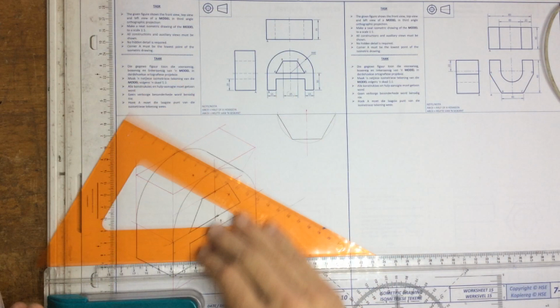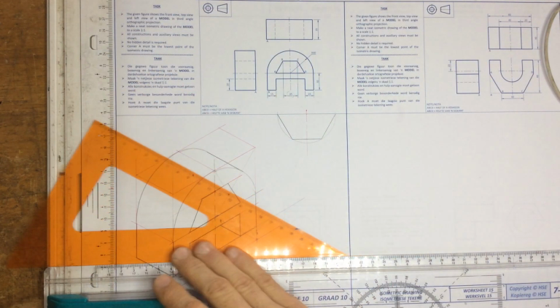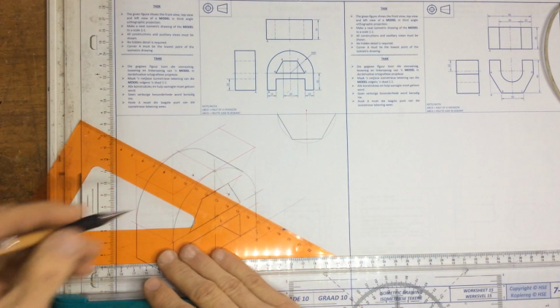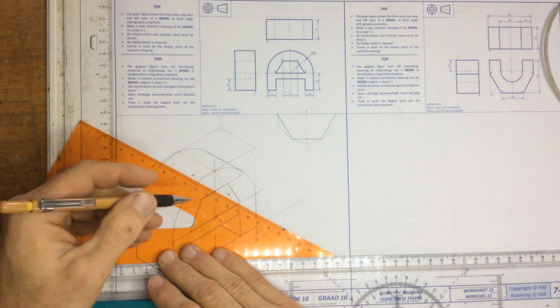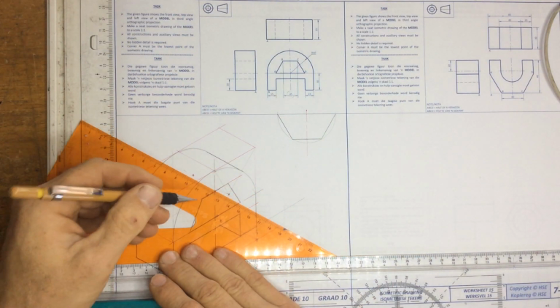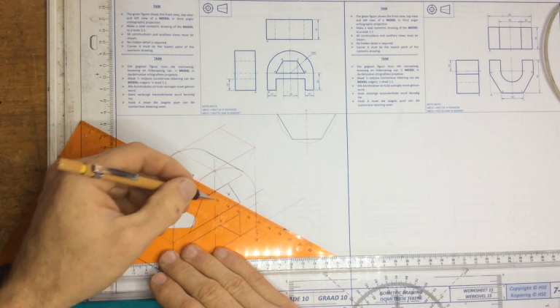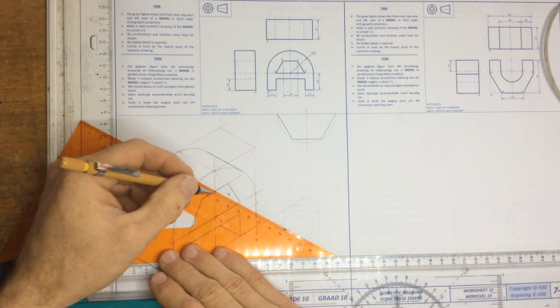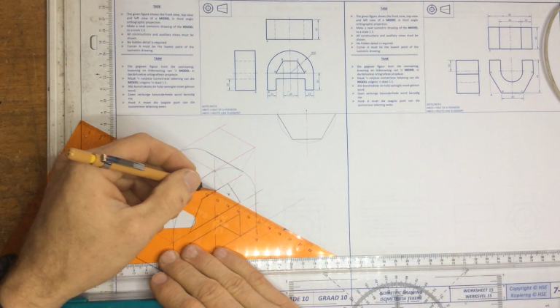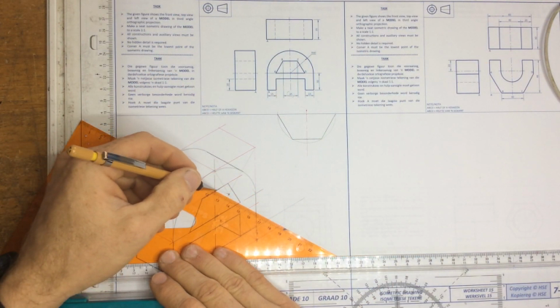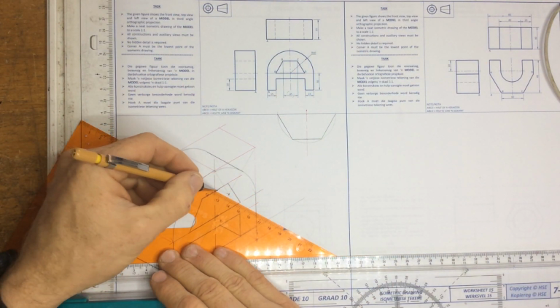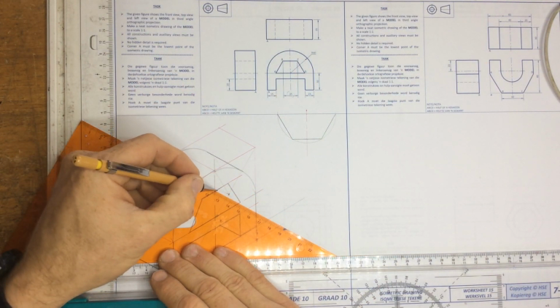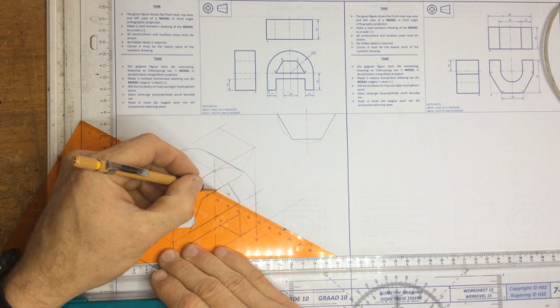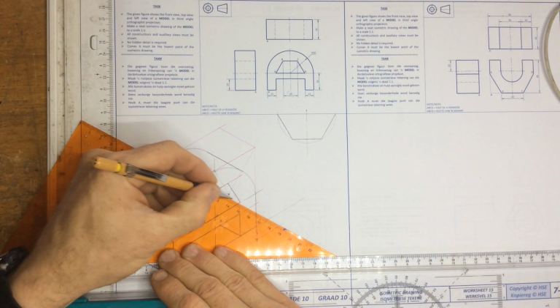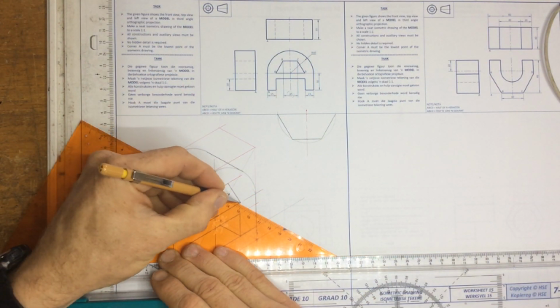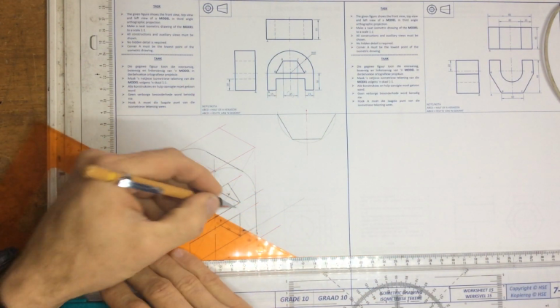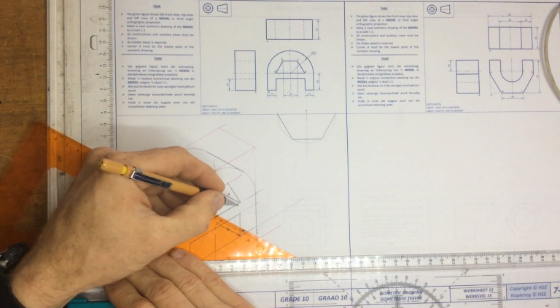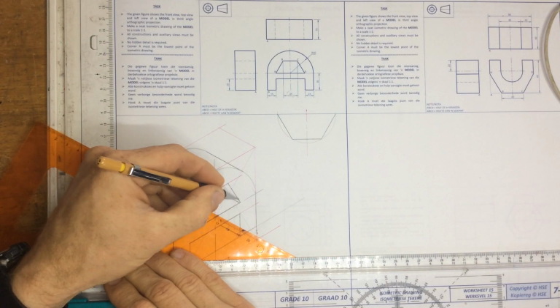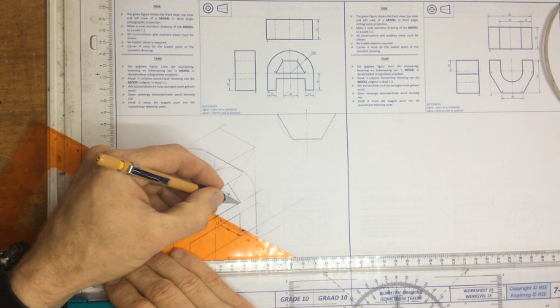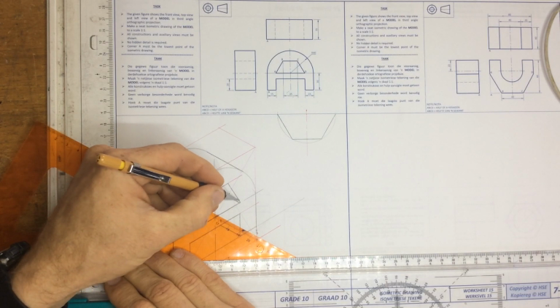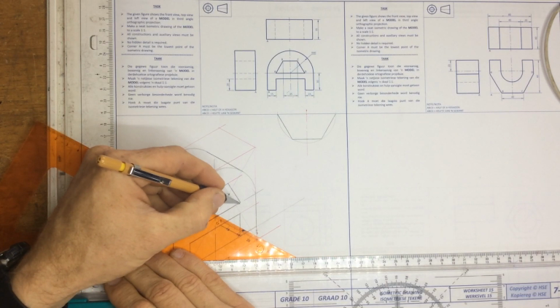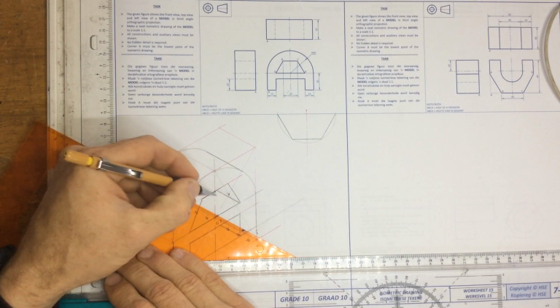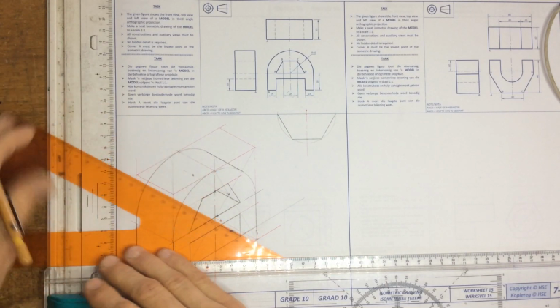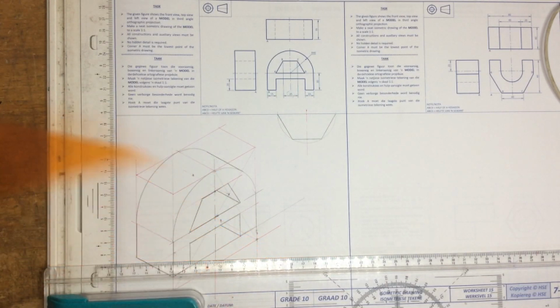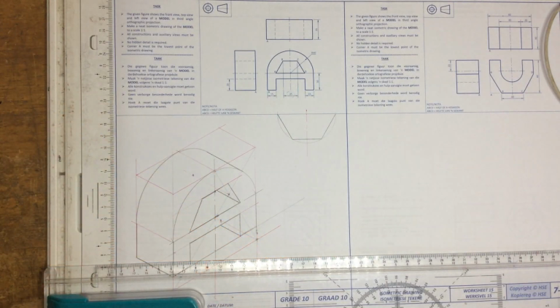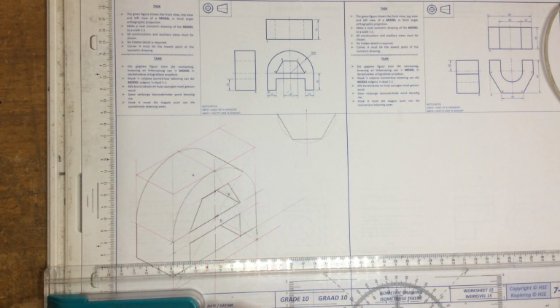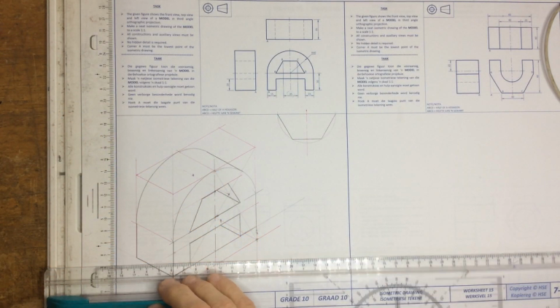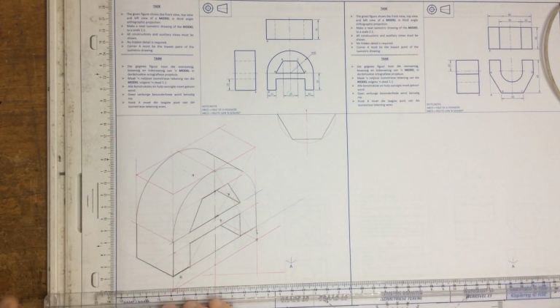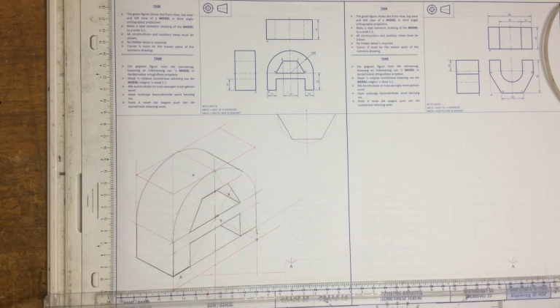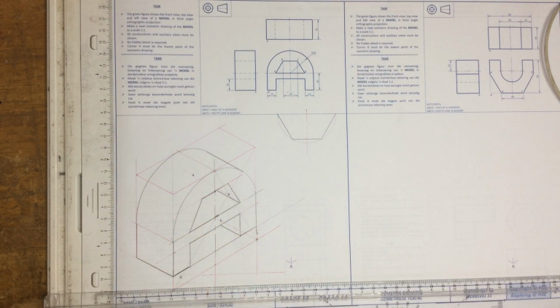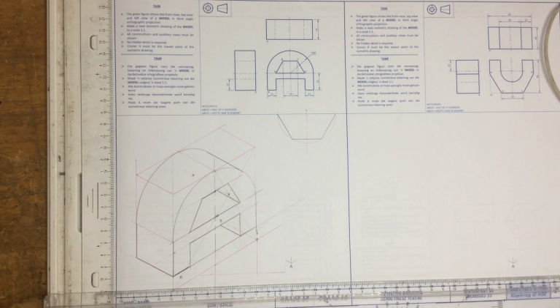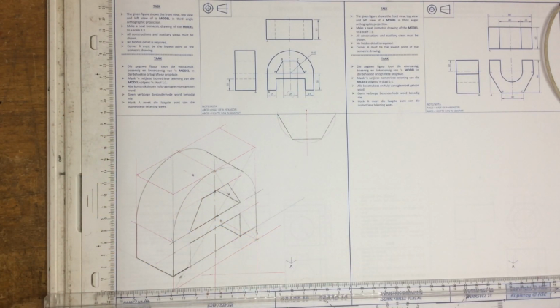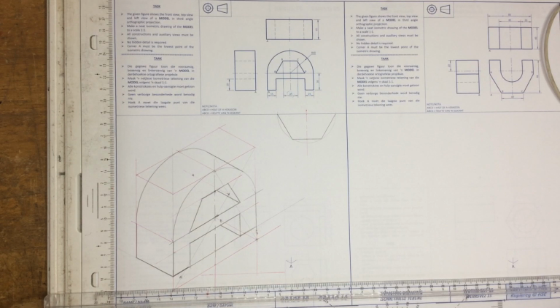There's one last little line to draw — this line over here. I've got two lines coming into that corner, which means I need that third line coming out. And that is the drawing done.